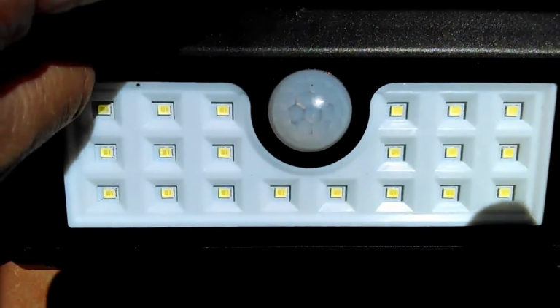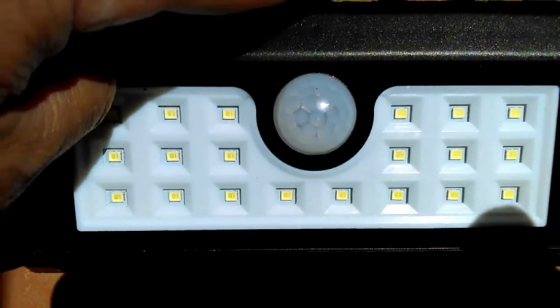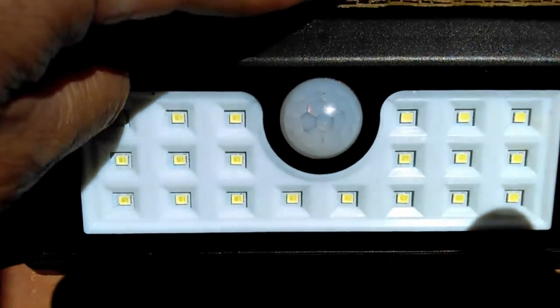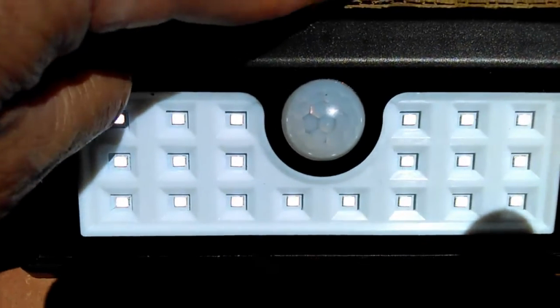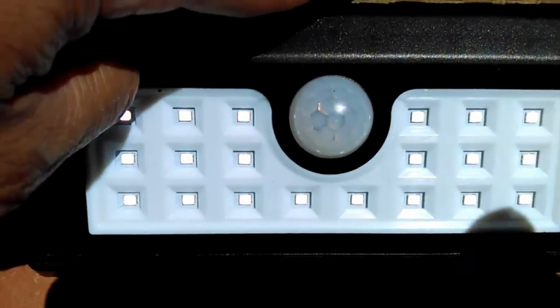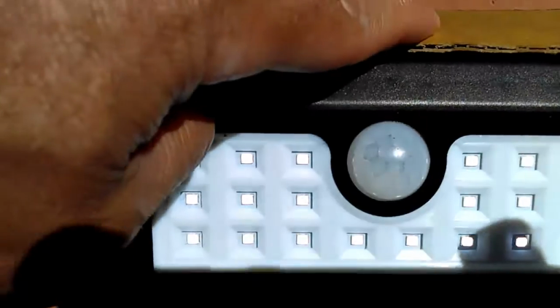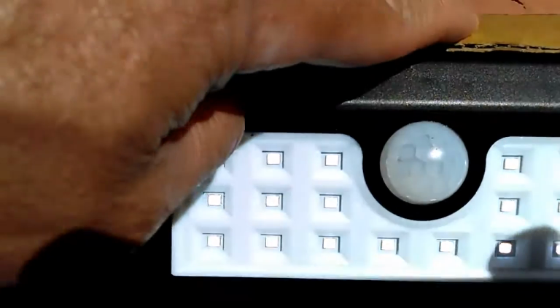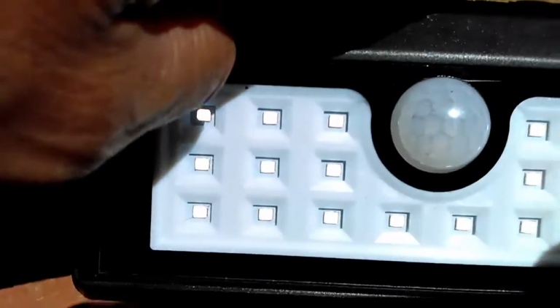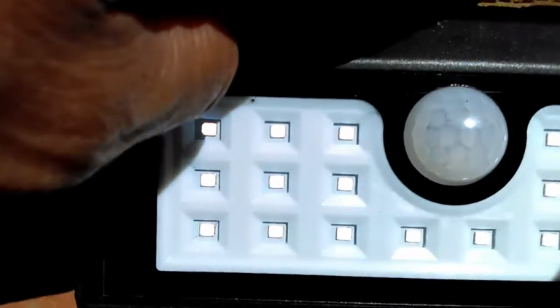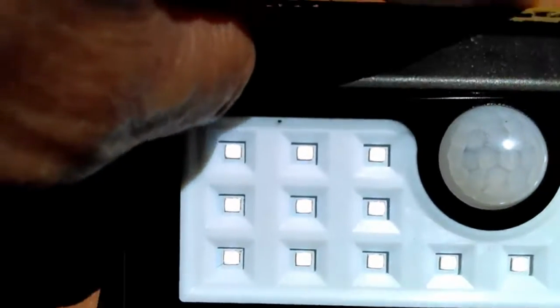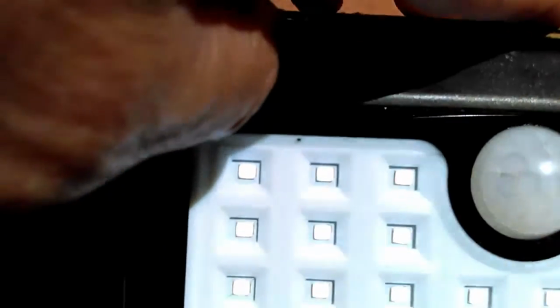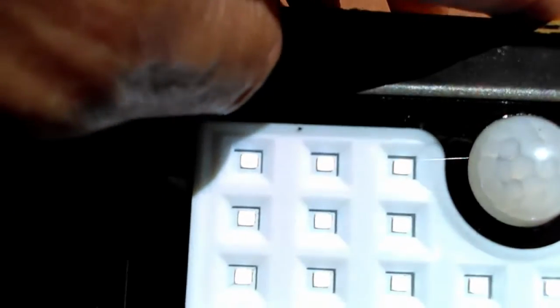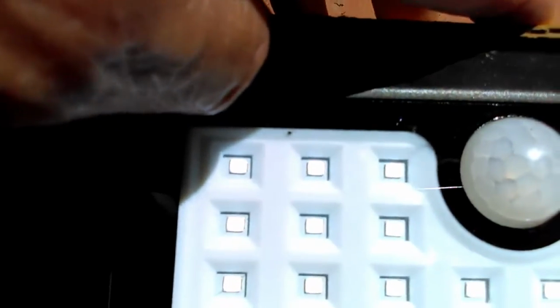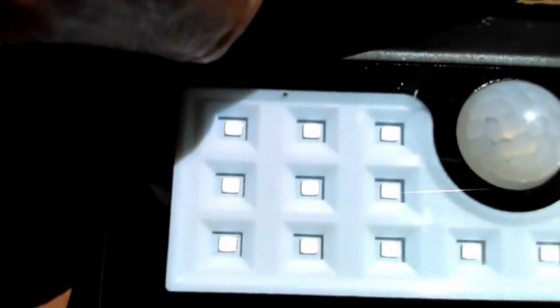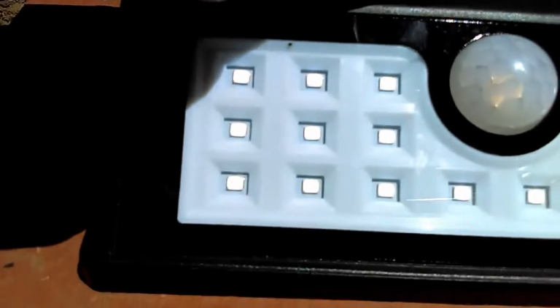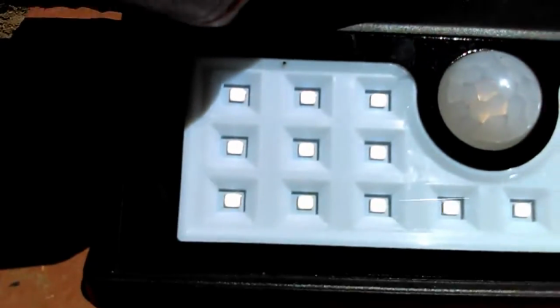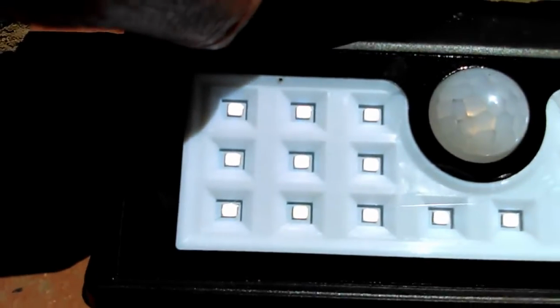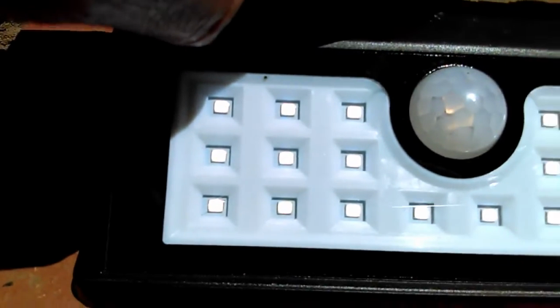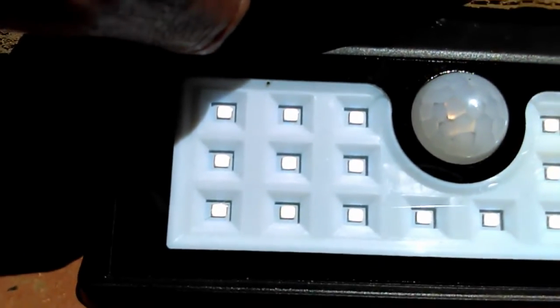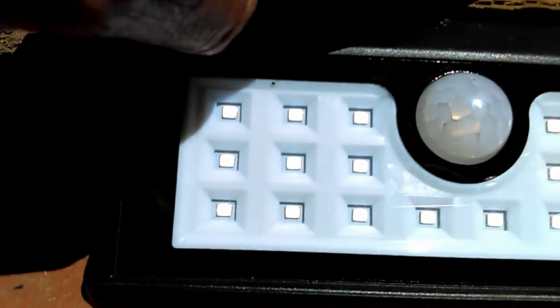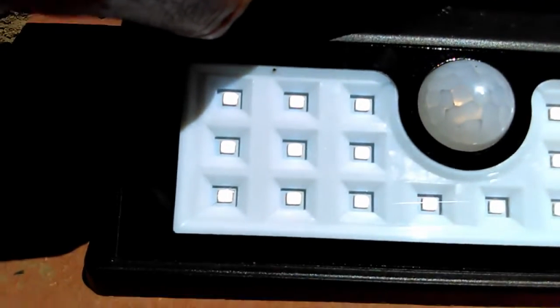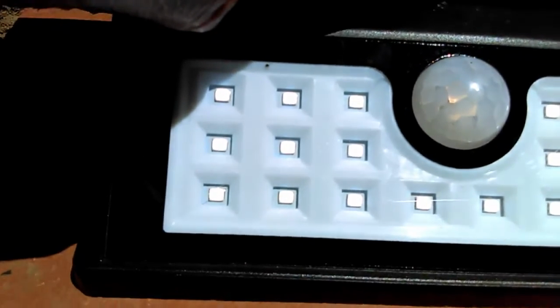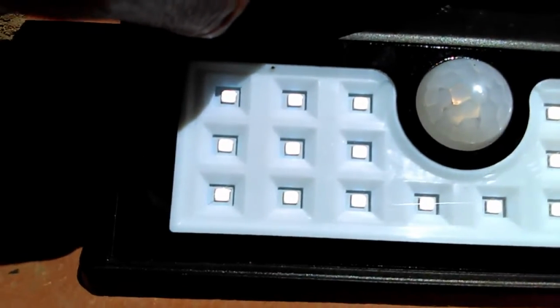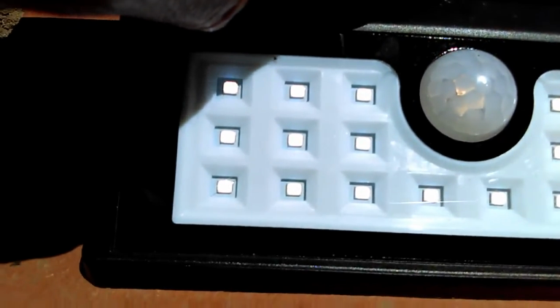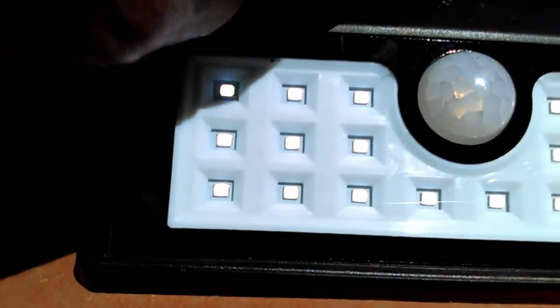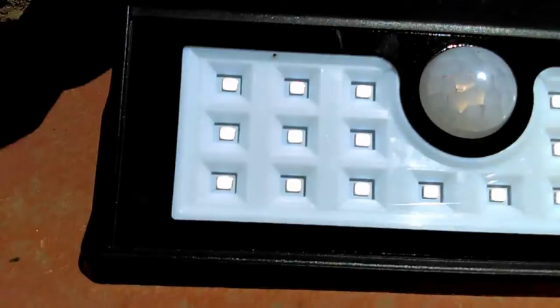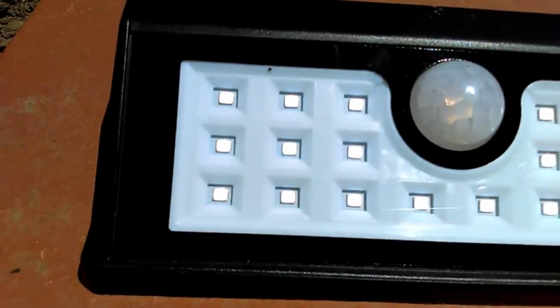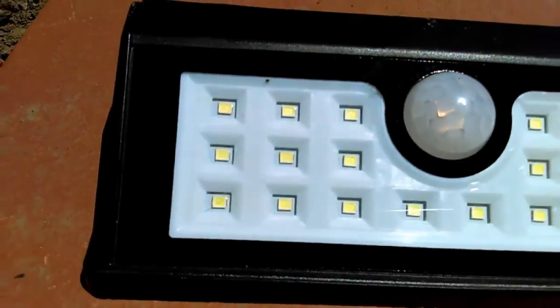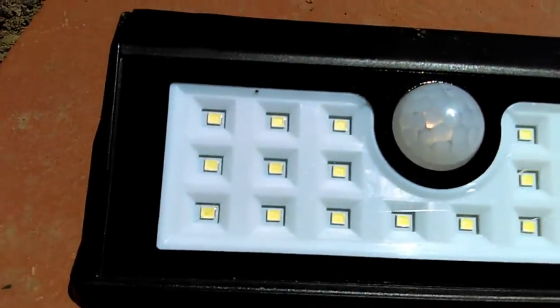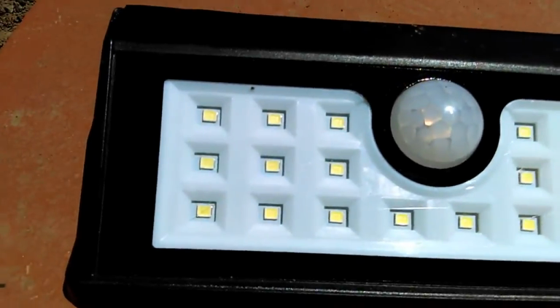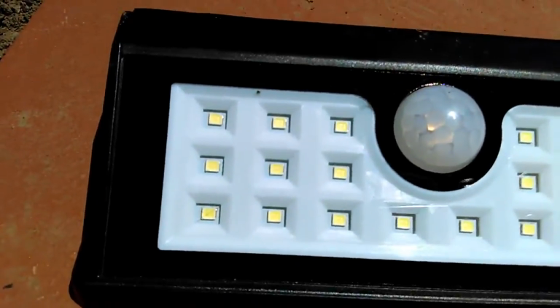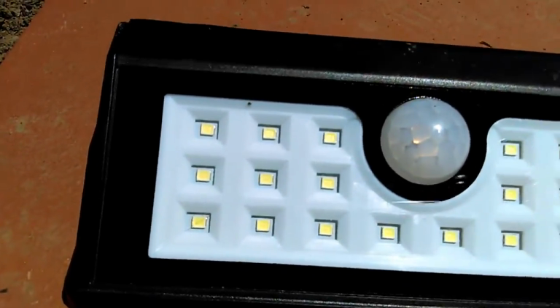There it is, it's coming on right now. It's just so bright during the day that it's hard to see. There it goes off.